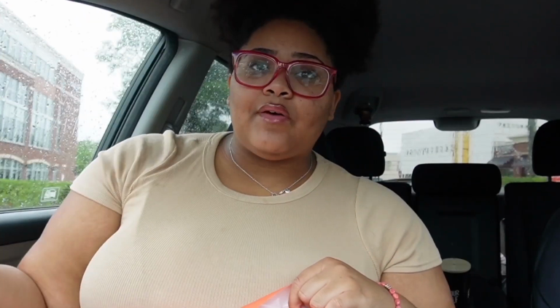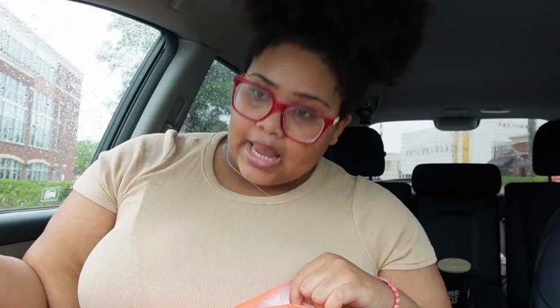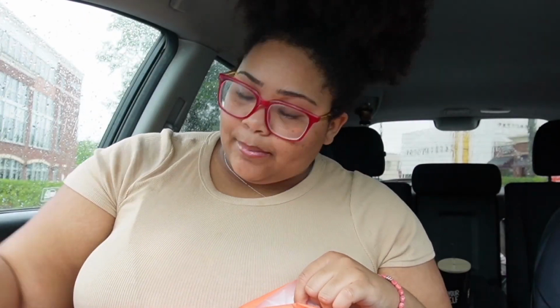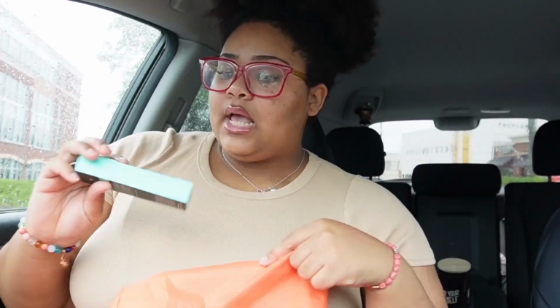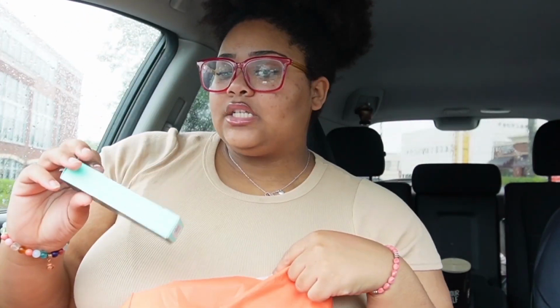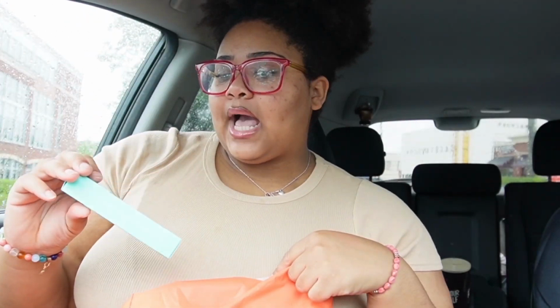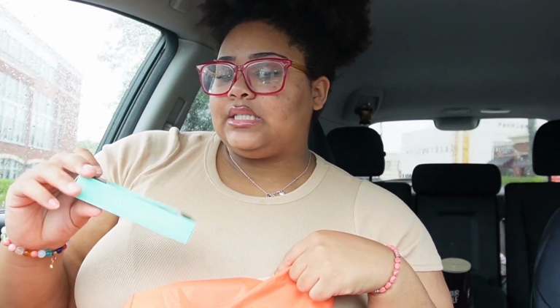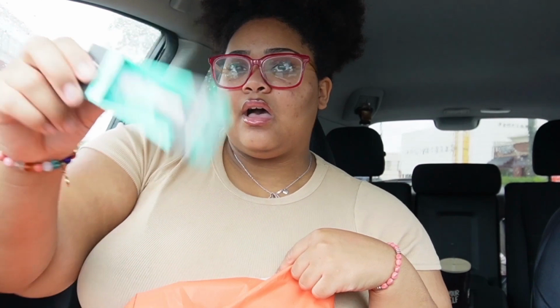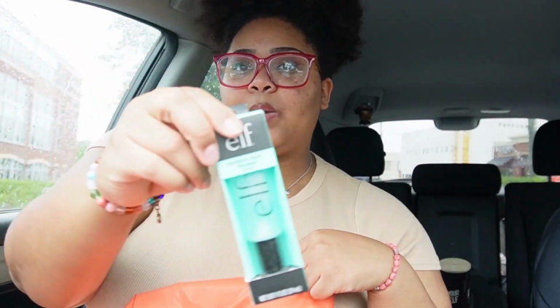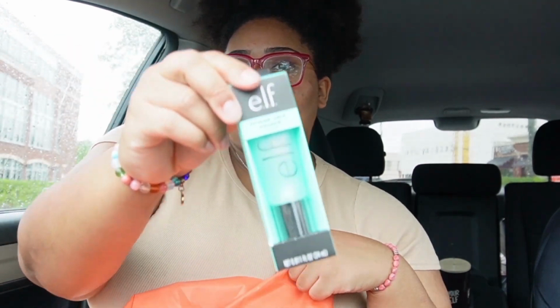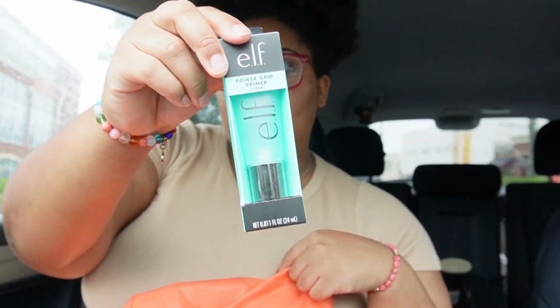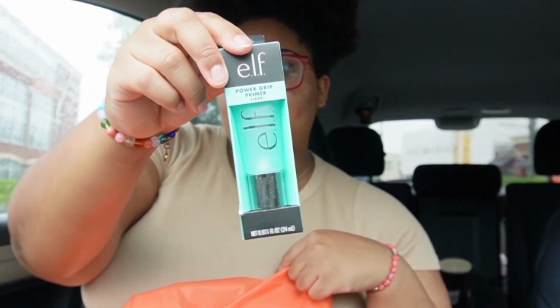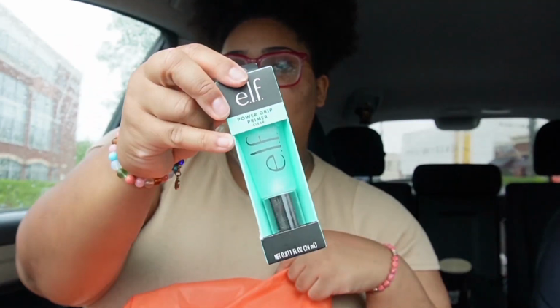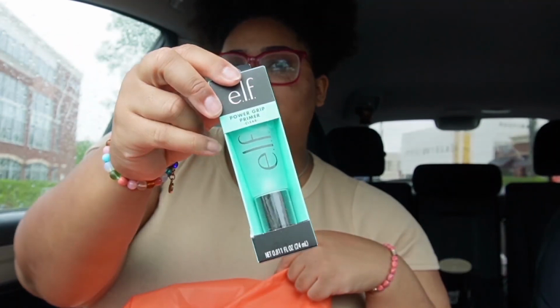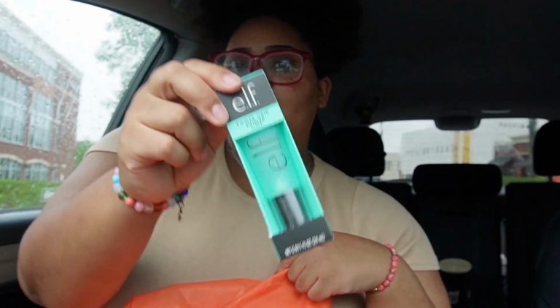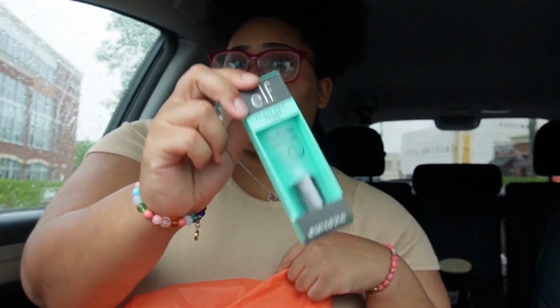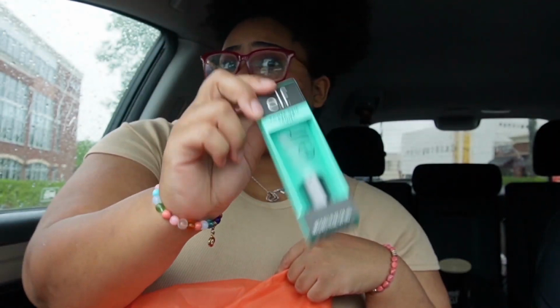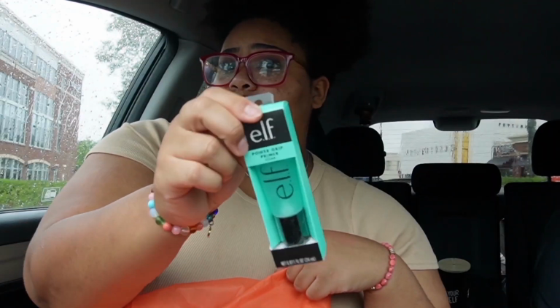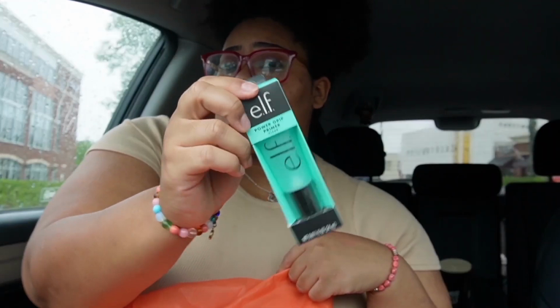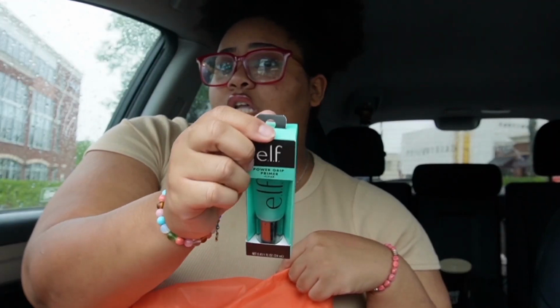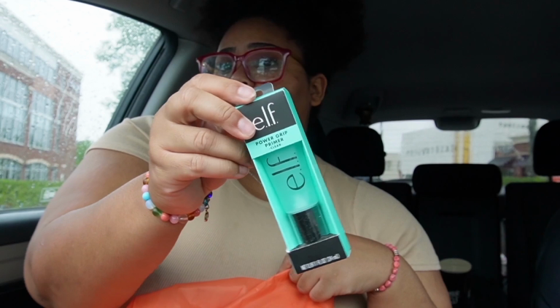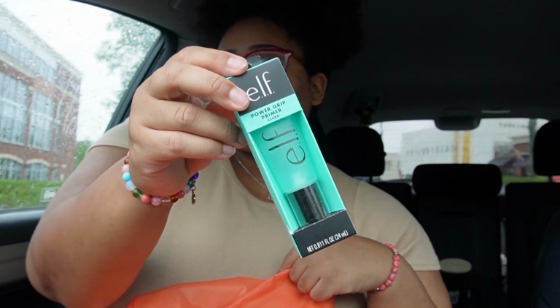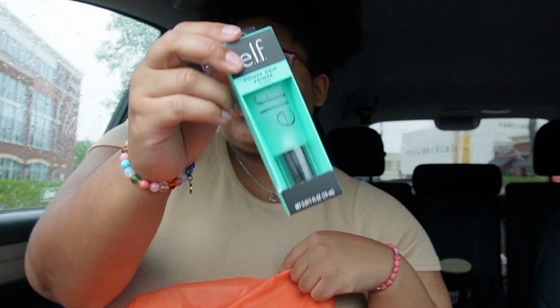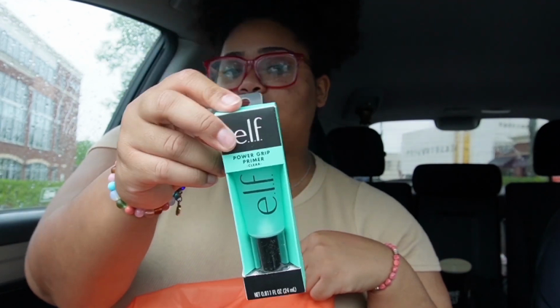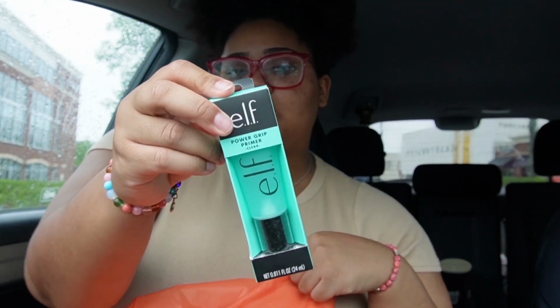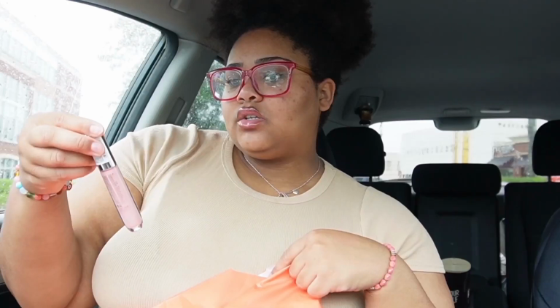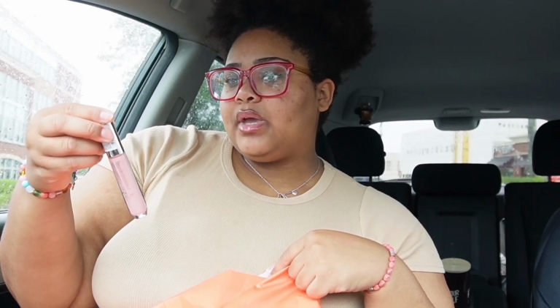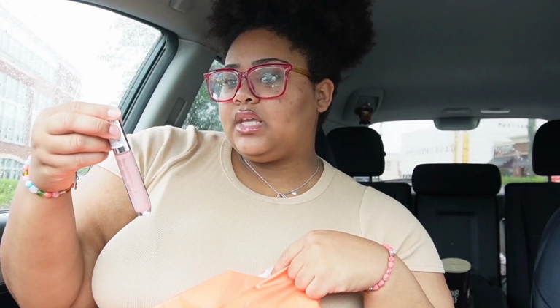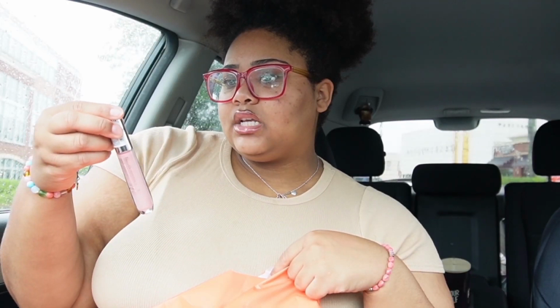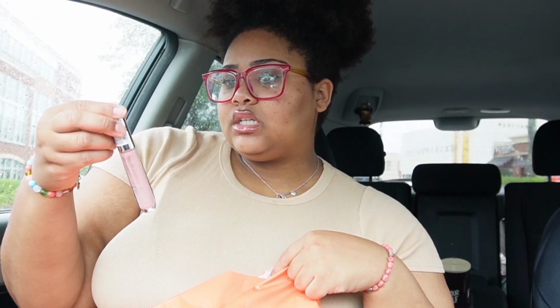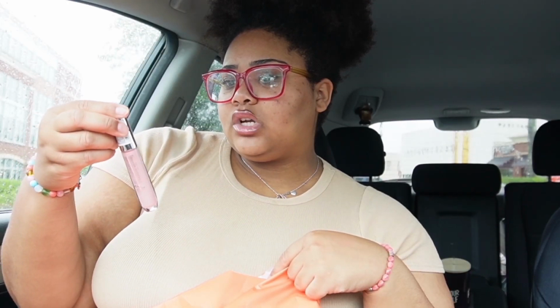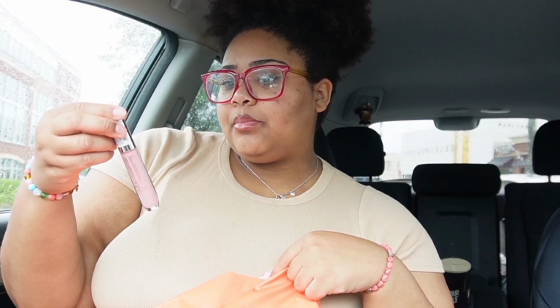Next, I got the ELF Power Grip Primer. I've tried this before and it works really well, so this is basically just a repurchase.